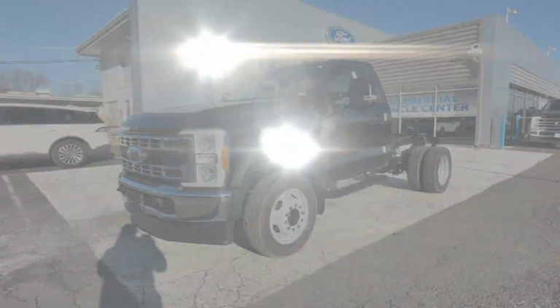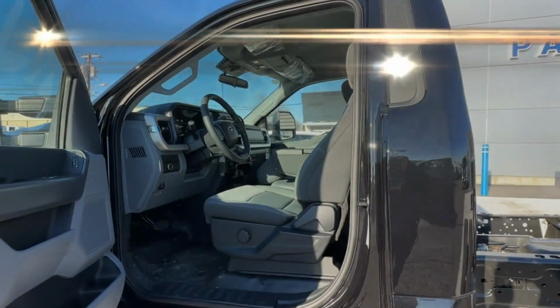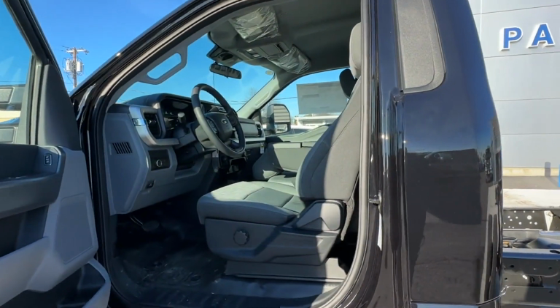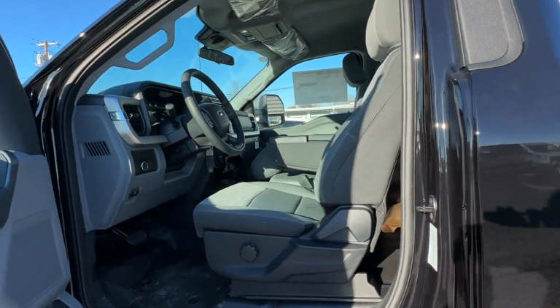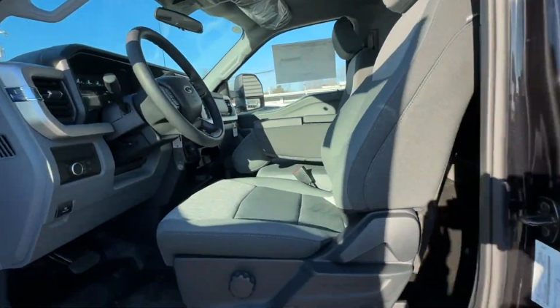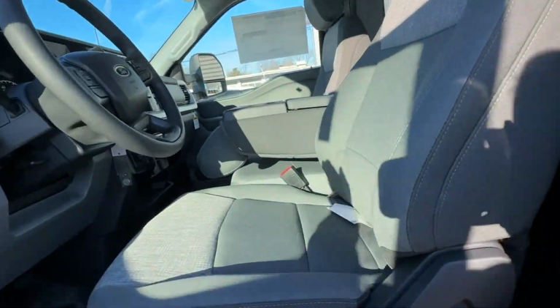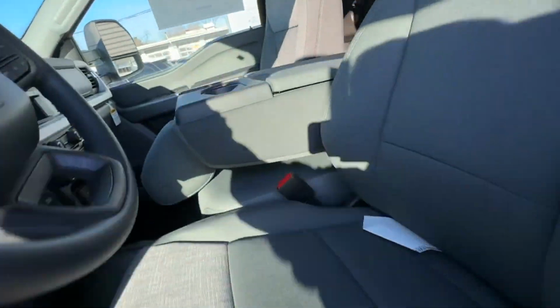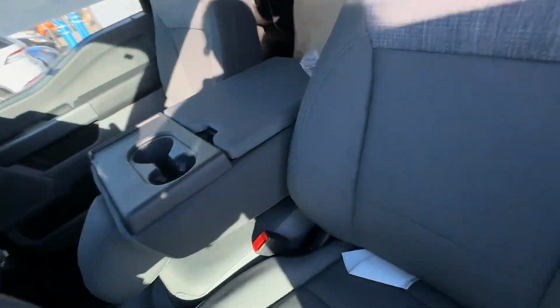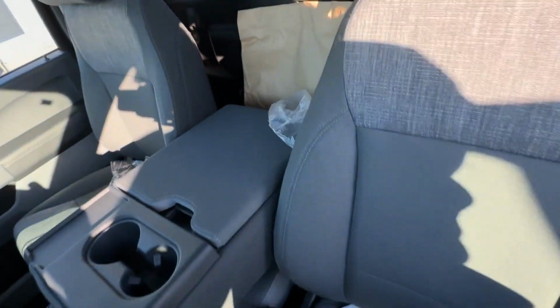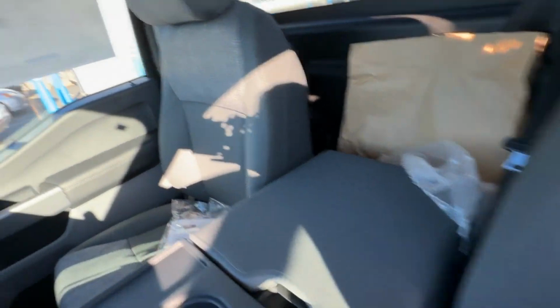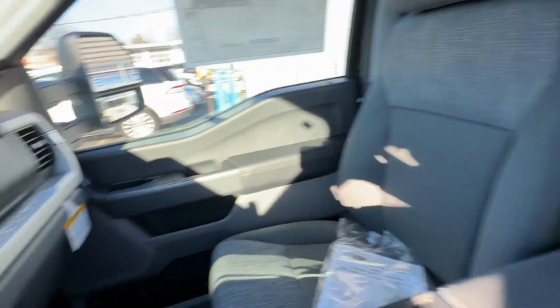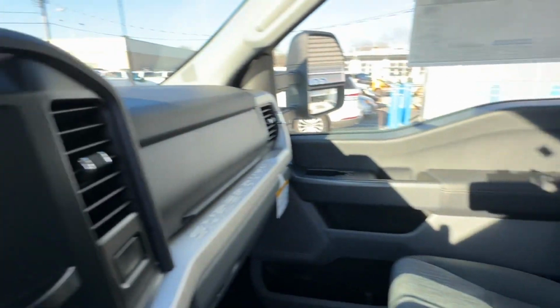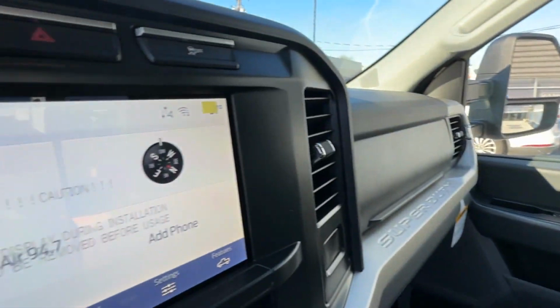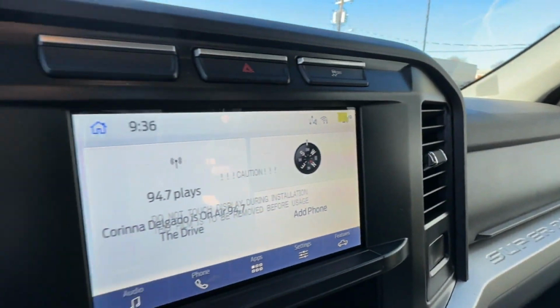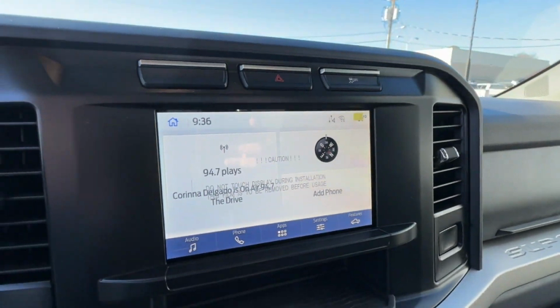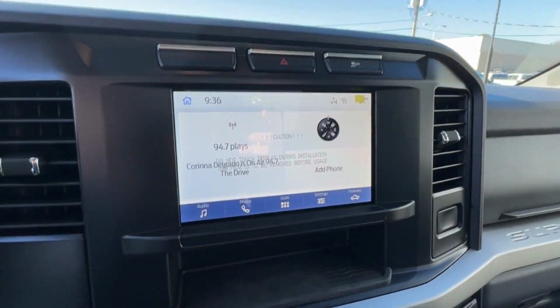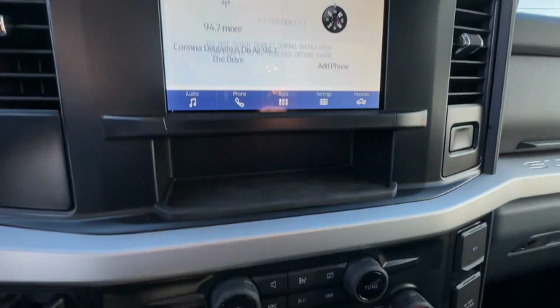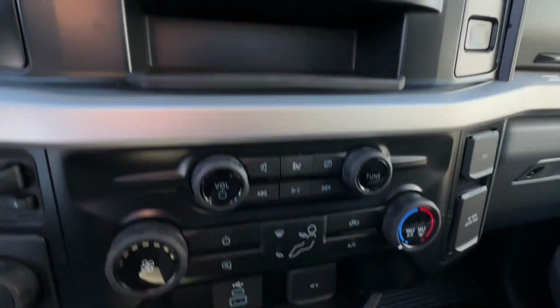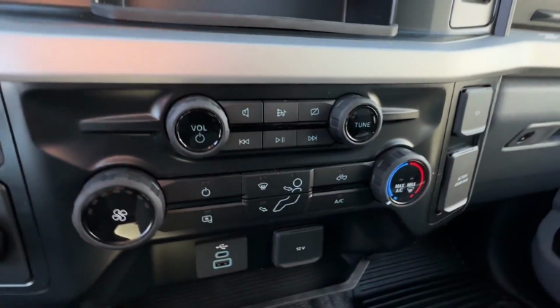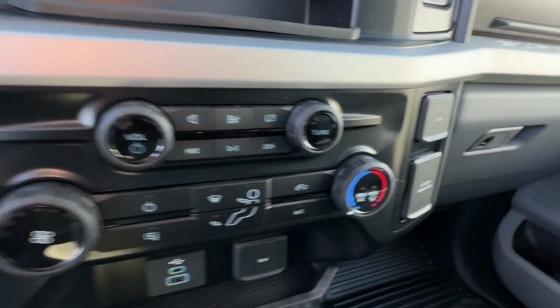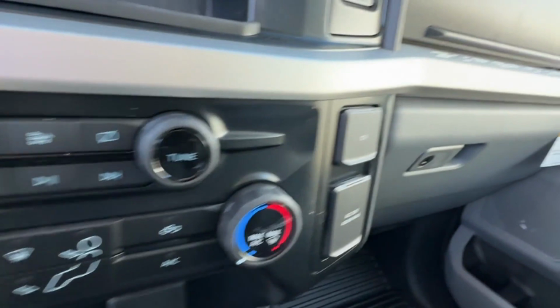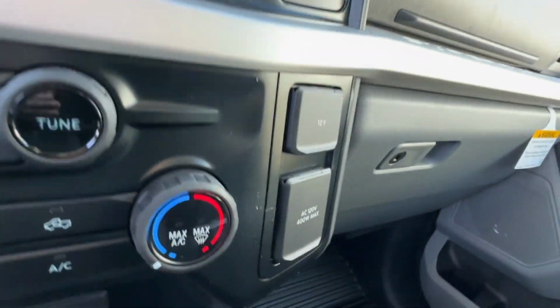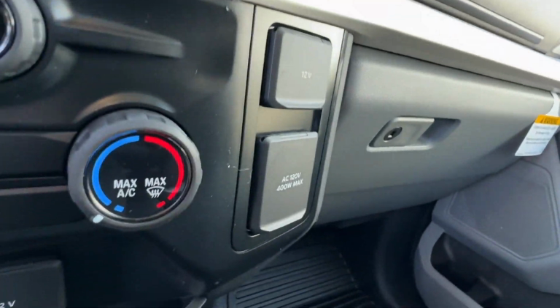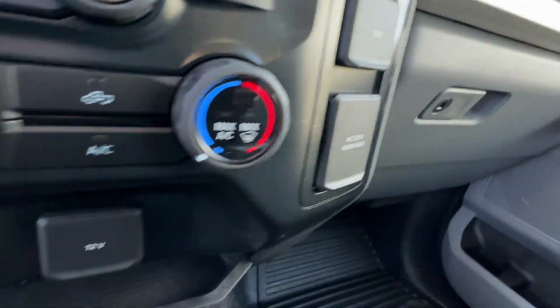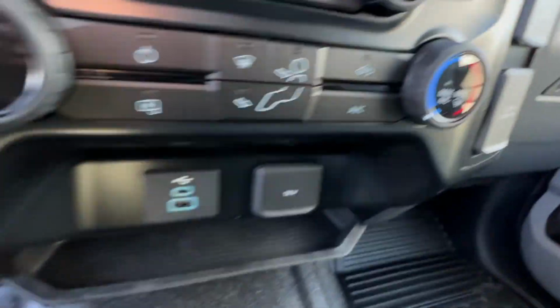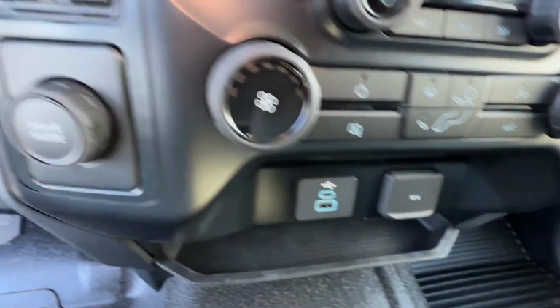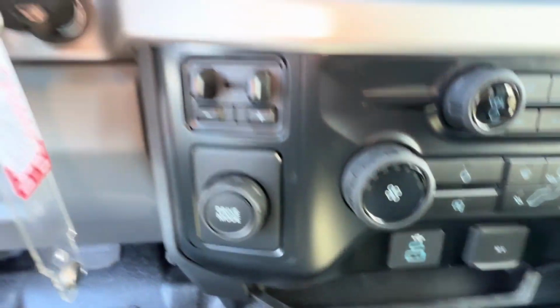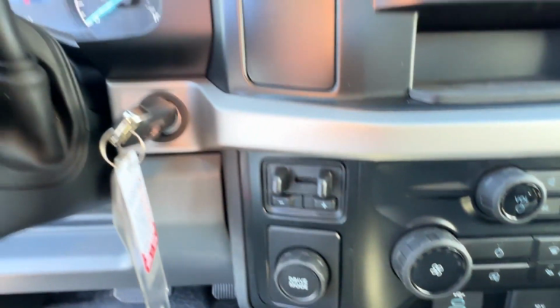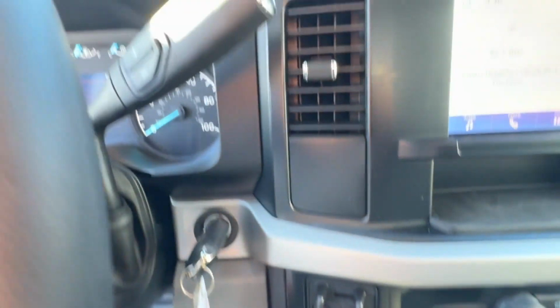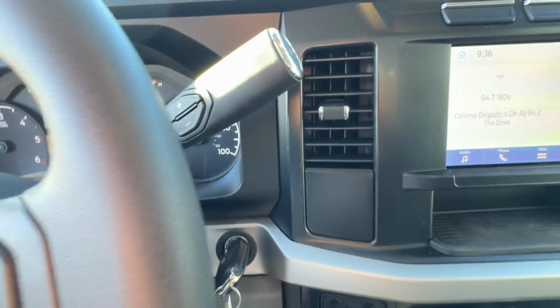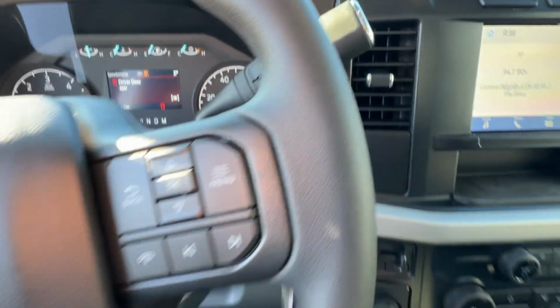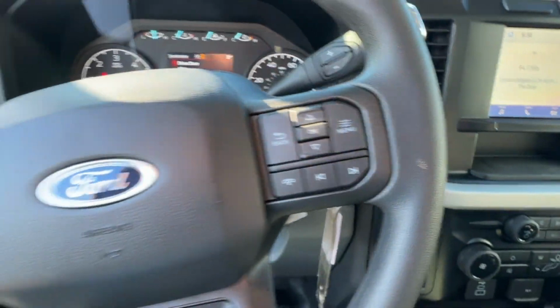Automatic headlights, auxiliary input, dual rear wheels, adjustable steering wheel, daytime running lights, traction control, remote start, cruise control, power side view mirrors.